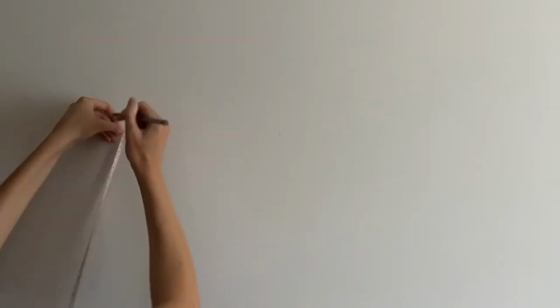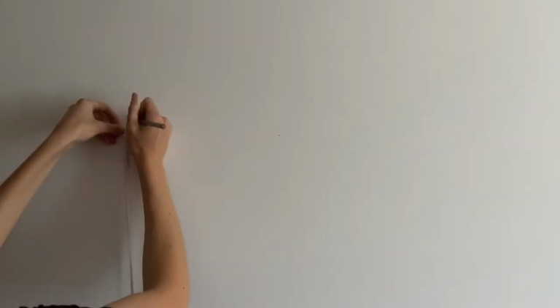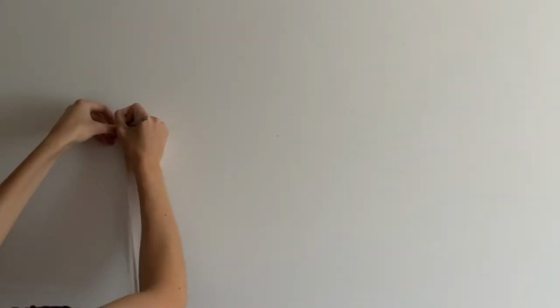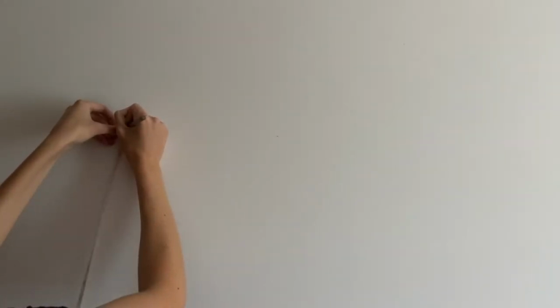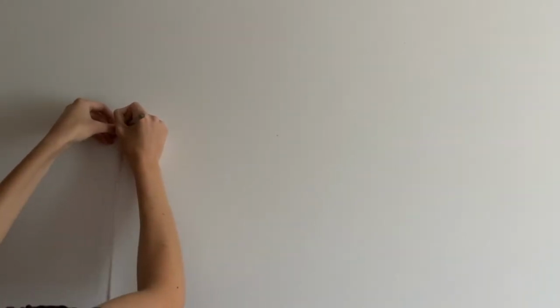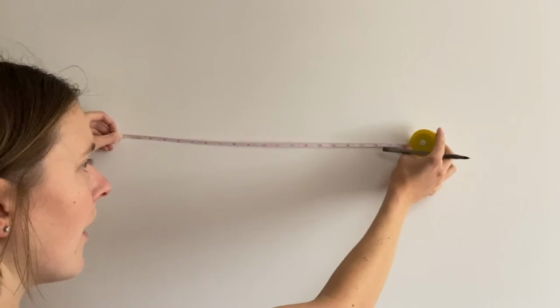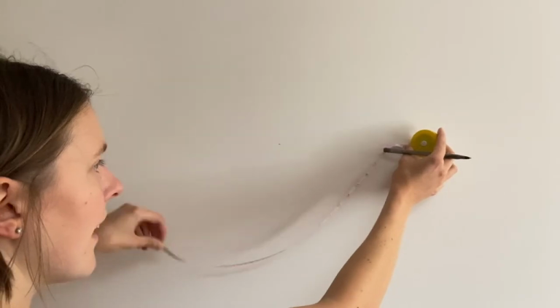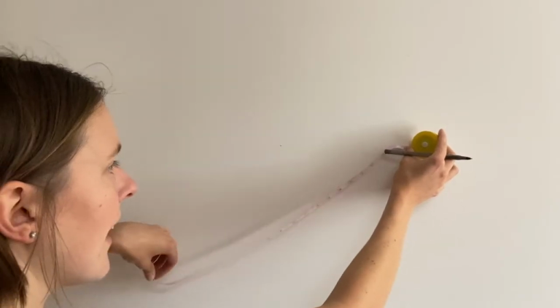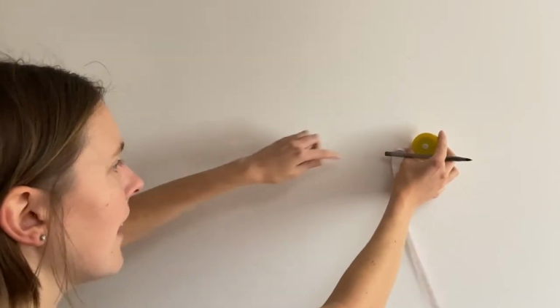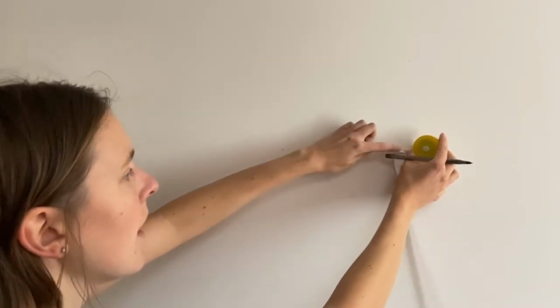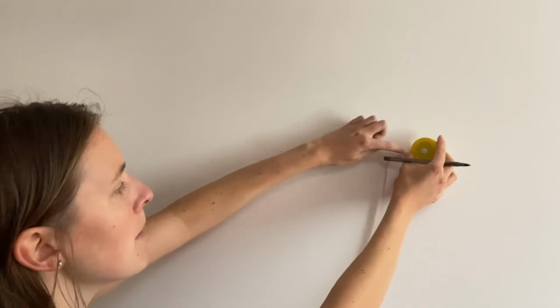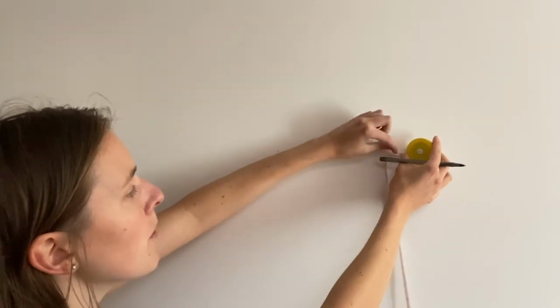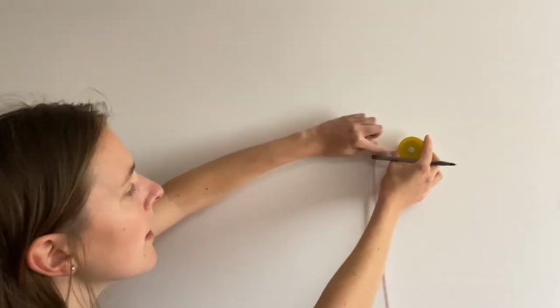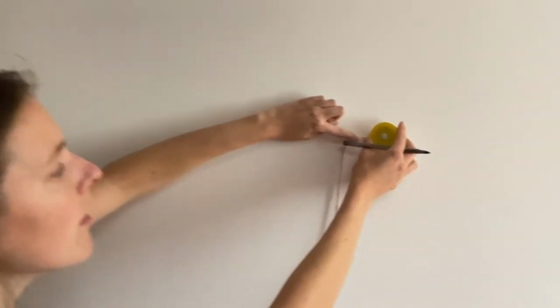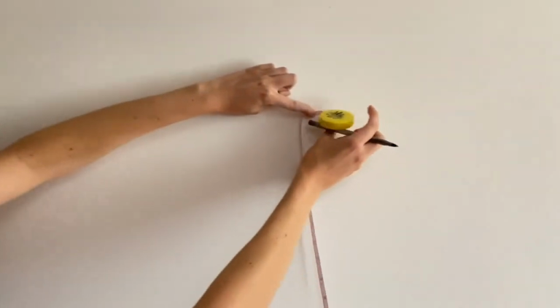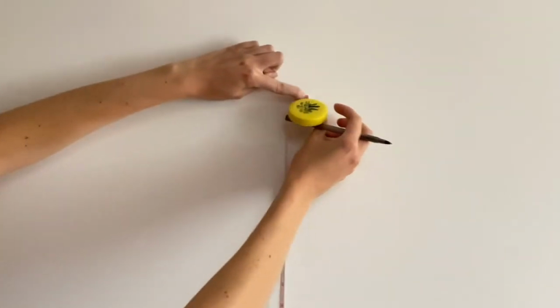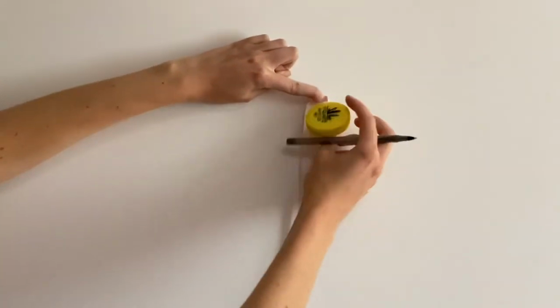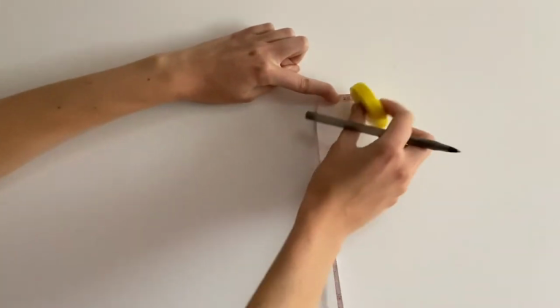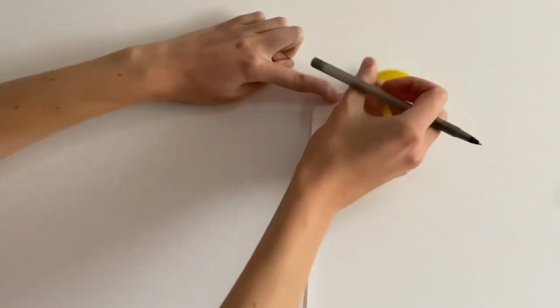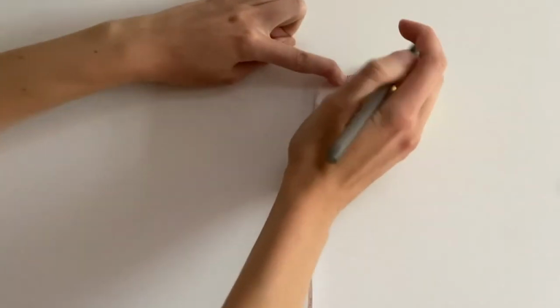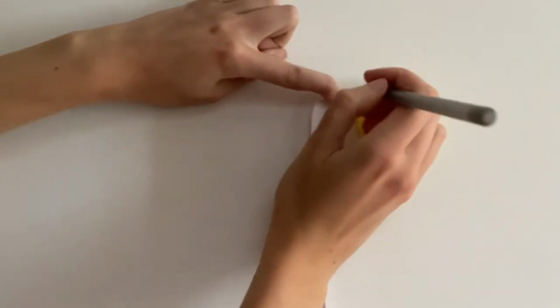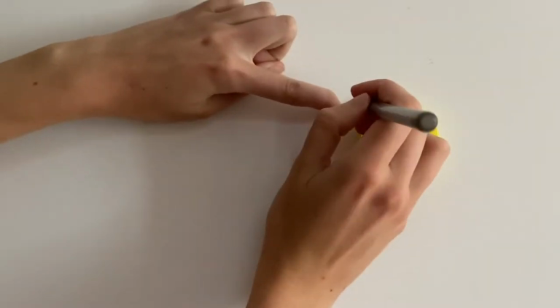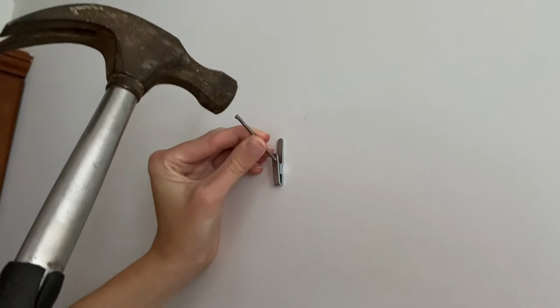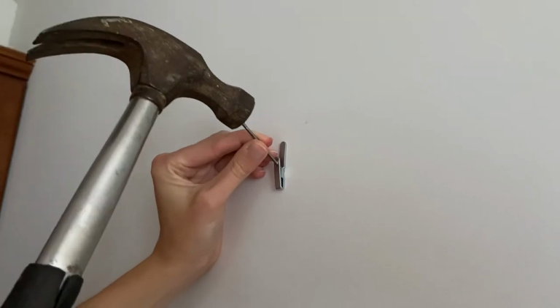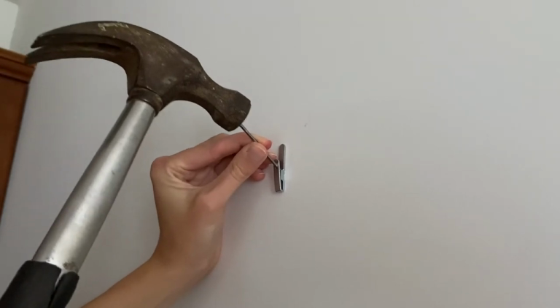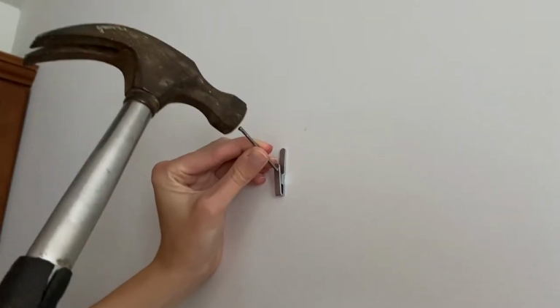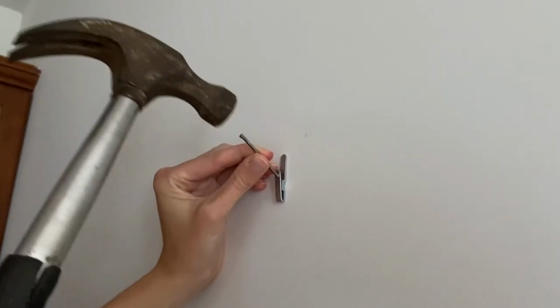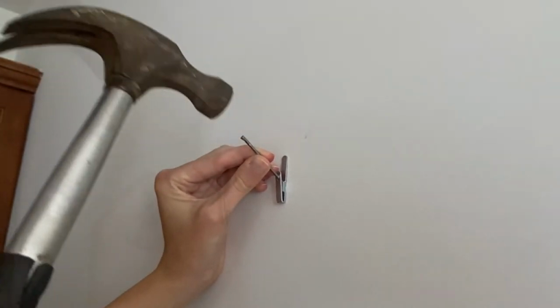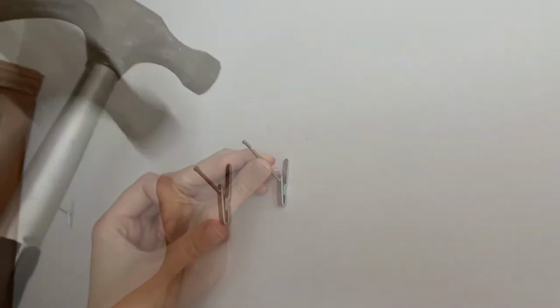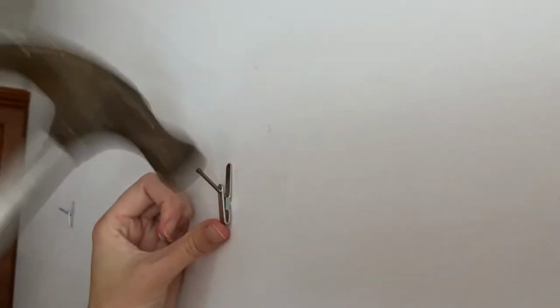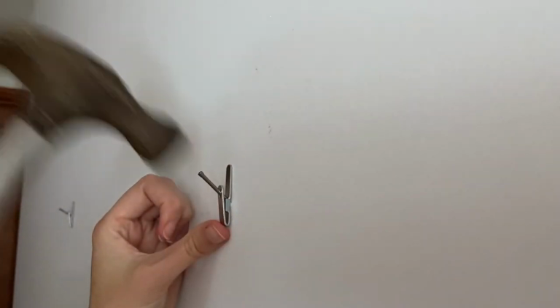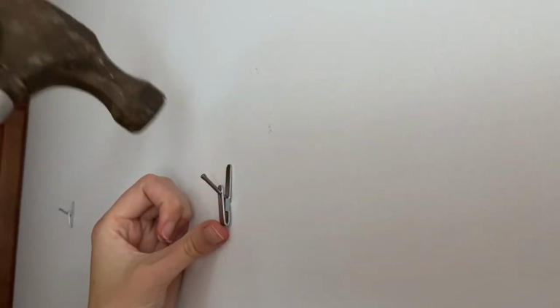Place the tape measure across your initial wall marking at the distance you just measured. Mark the first arrow's position, then mark the second arrow's position — ours was a distance of 20 inches. Hammer your hooks into those markings. It's okay if the nail sticks out a bit.